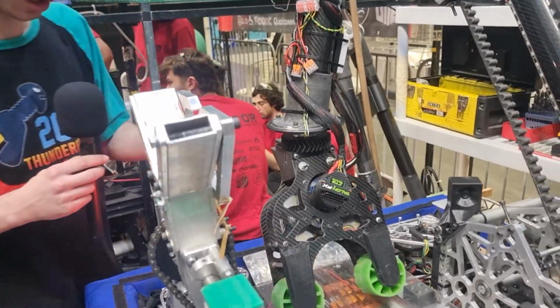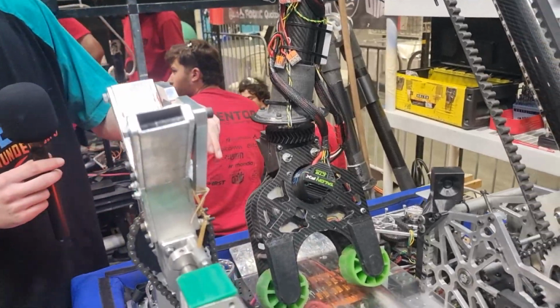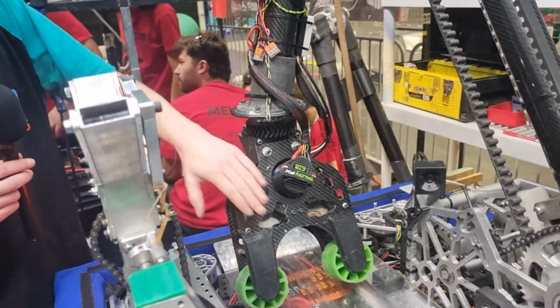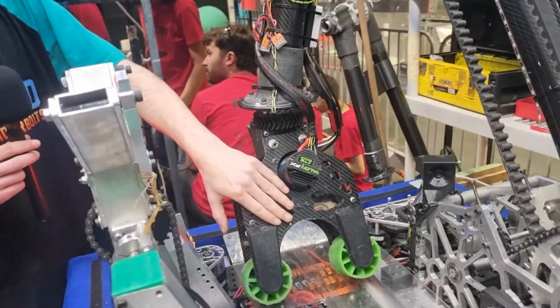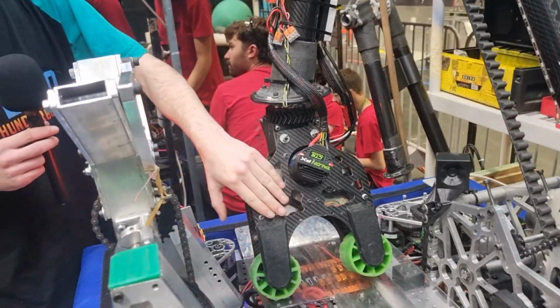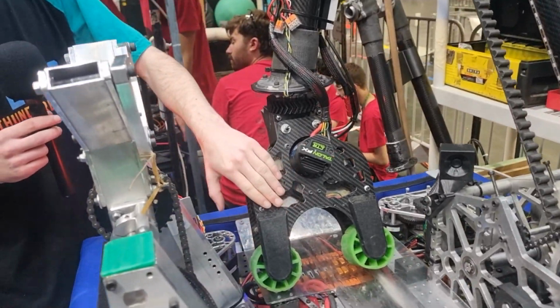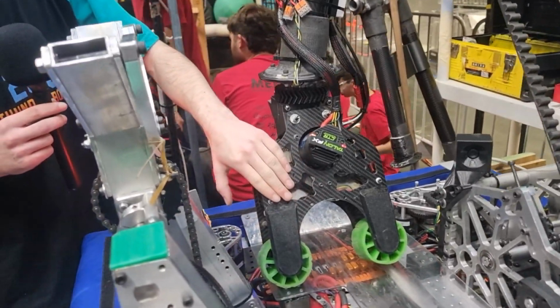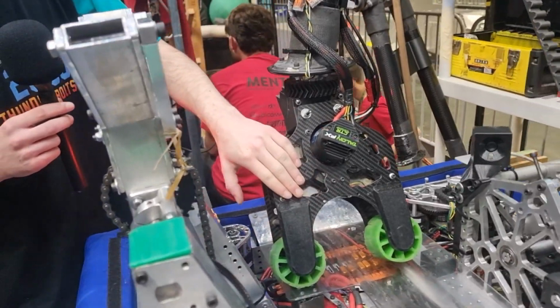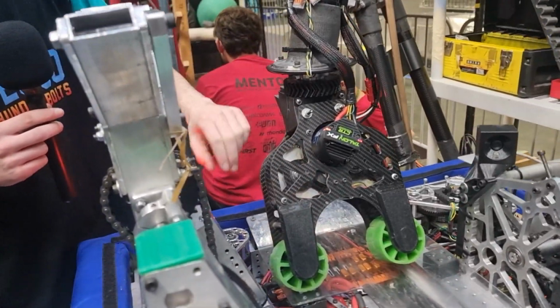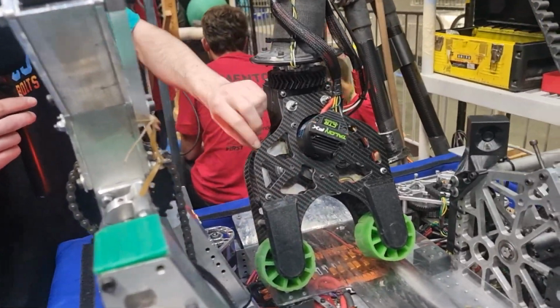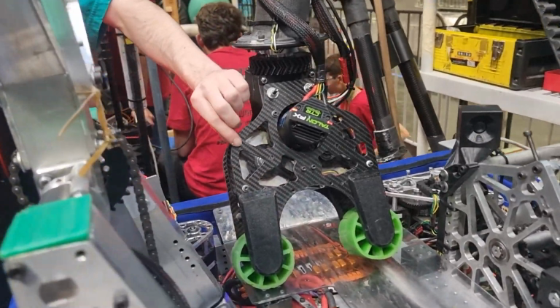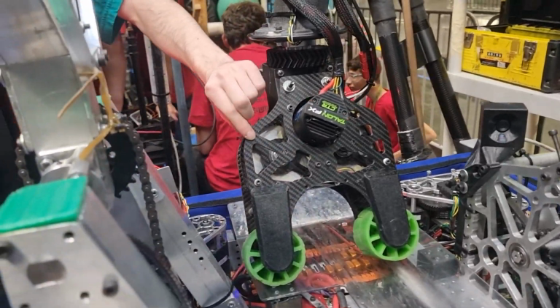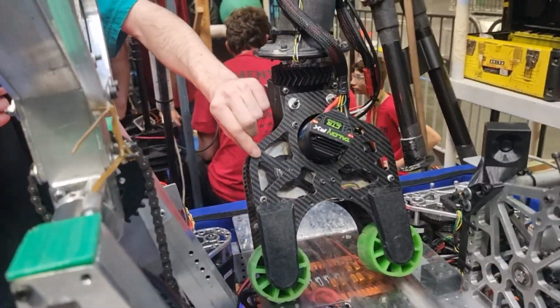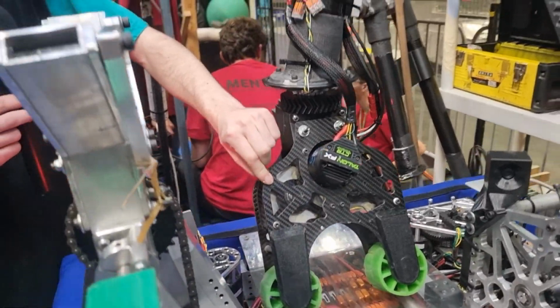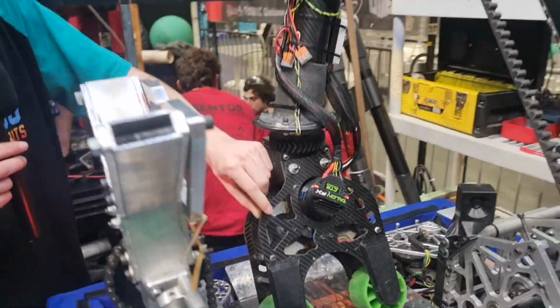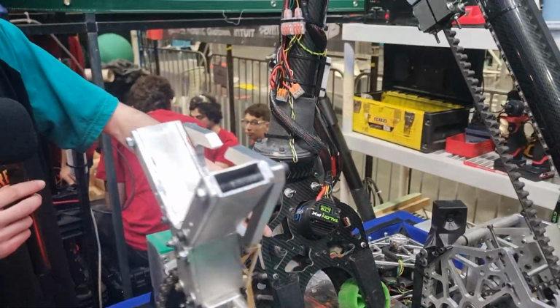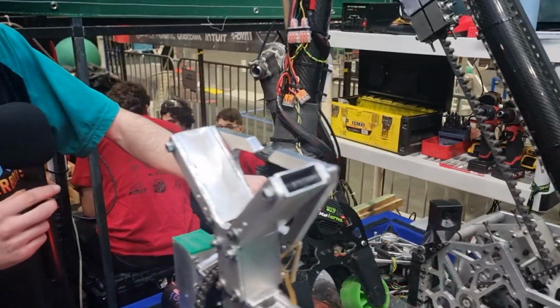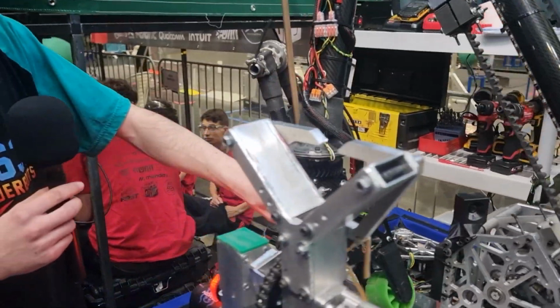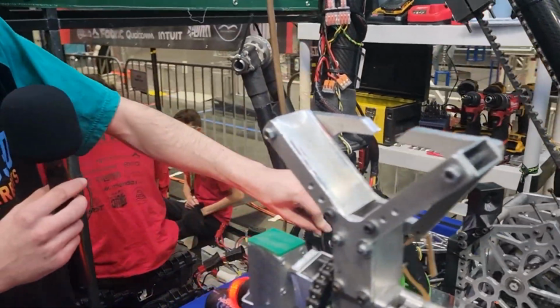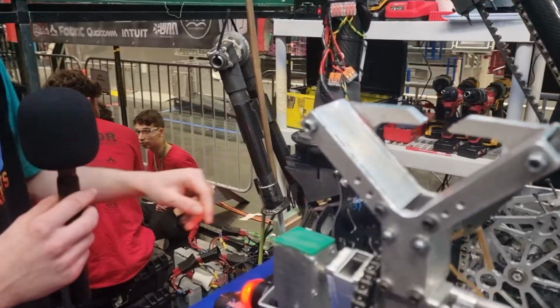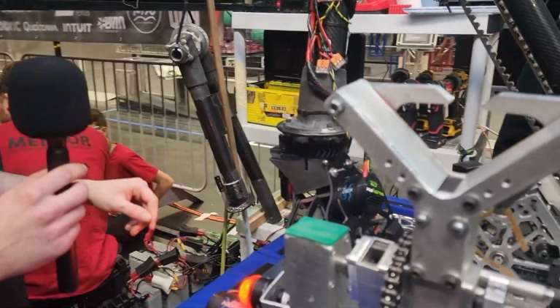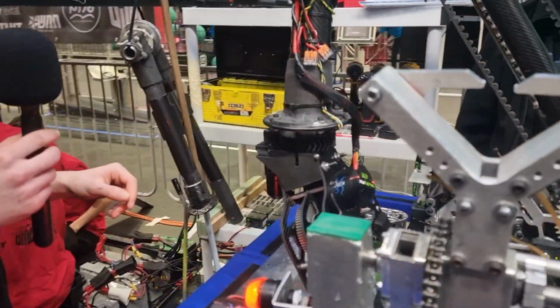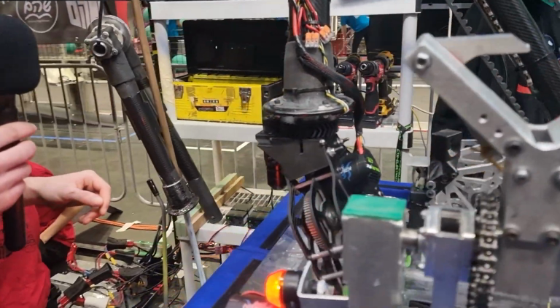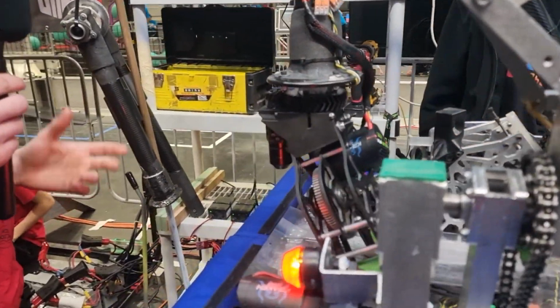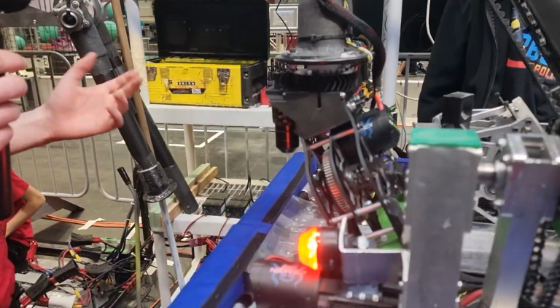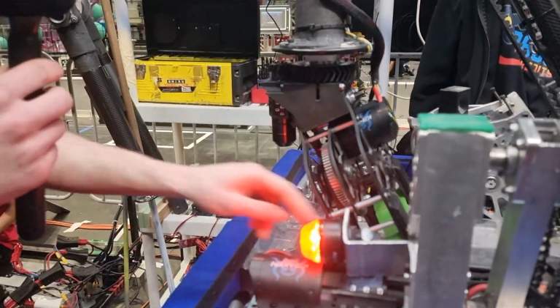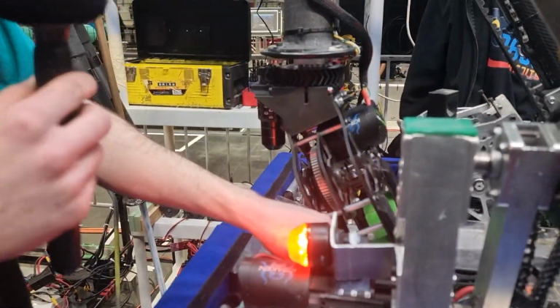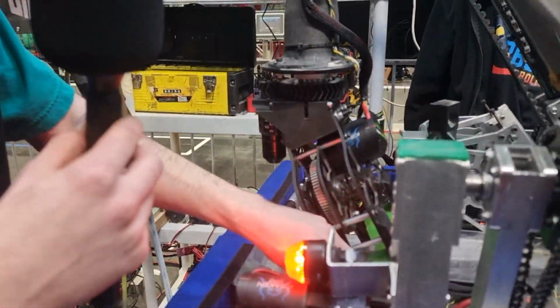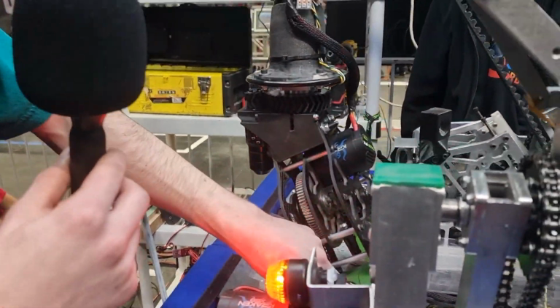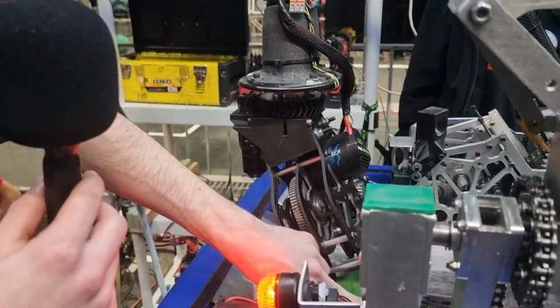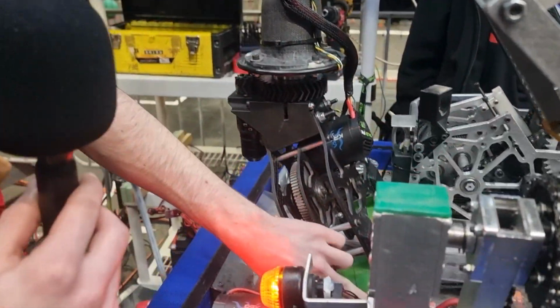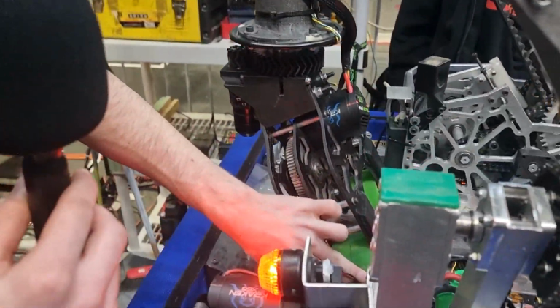Our gripper itself is built from 4mm carbon fiber plates and standard 3-inch compliant wheels.